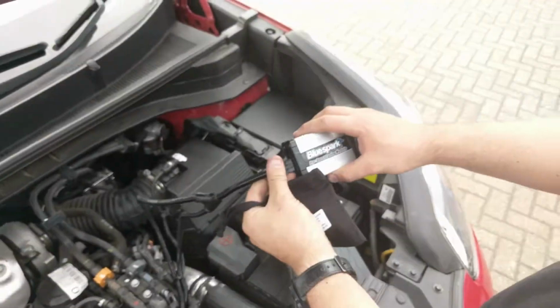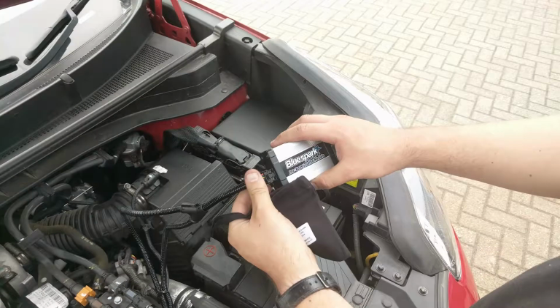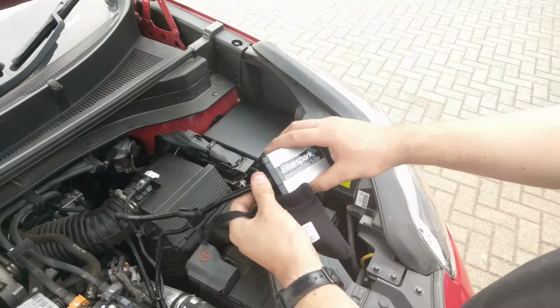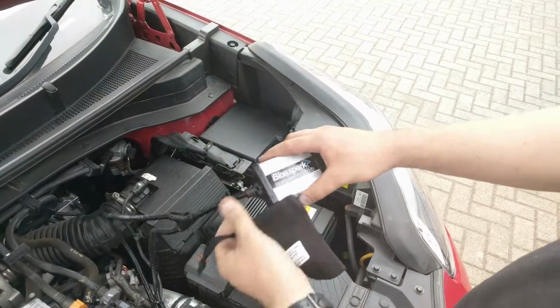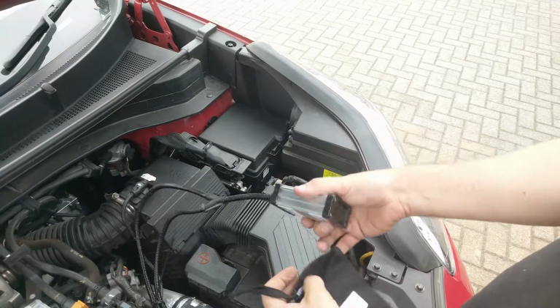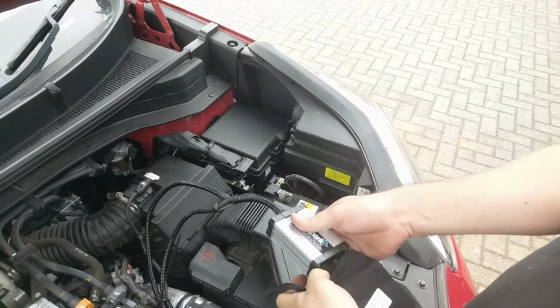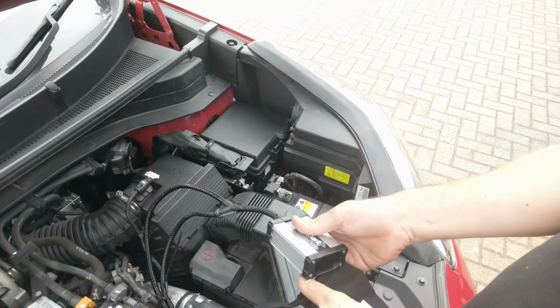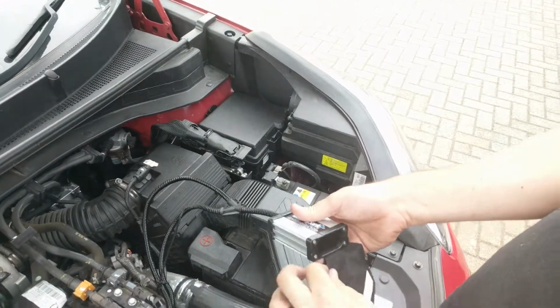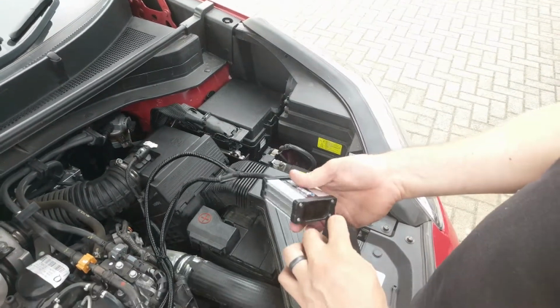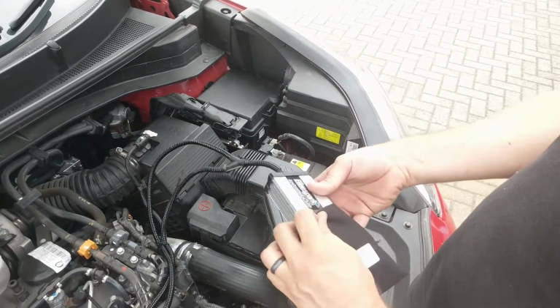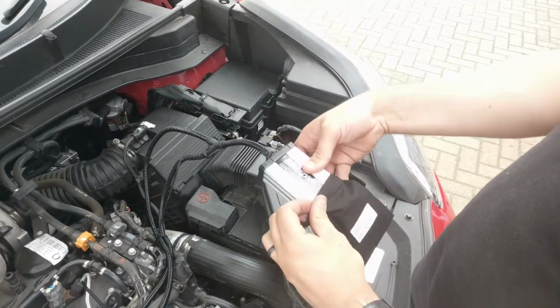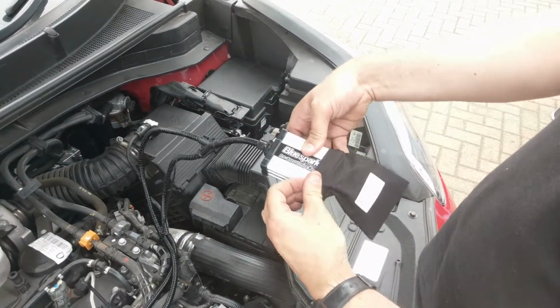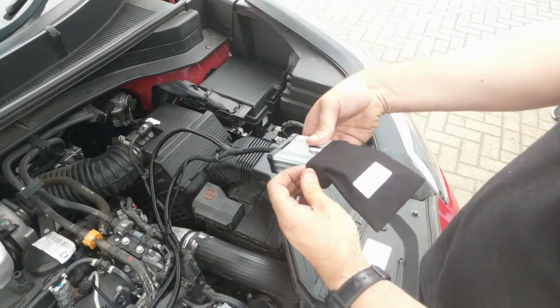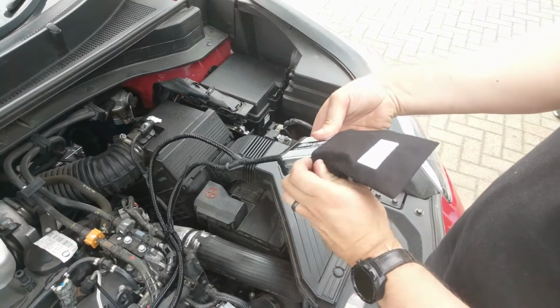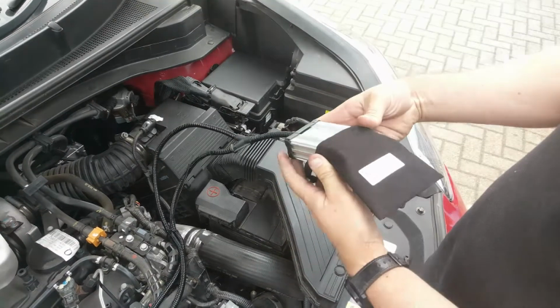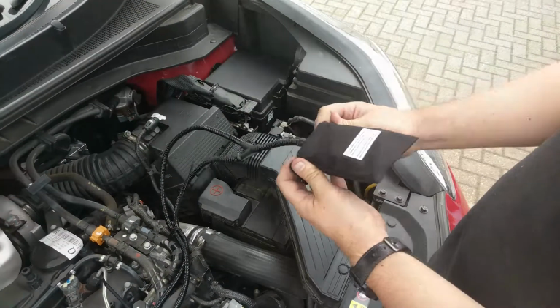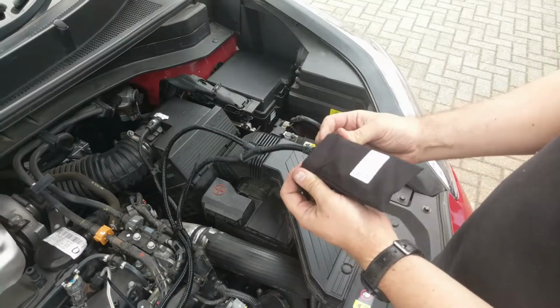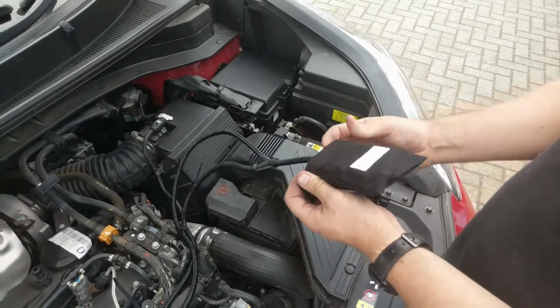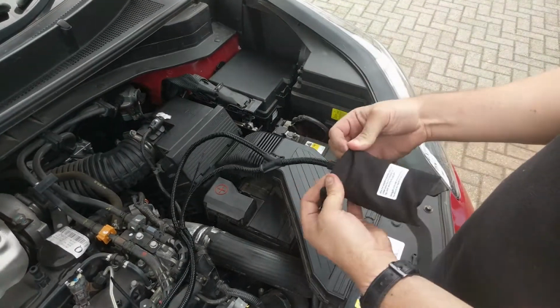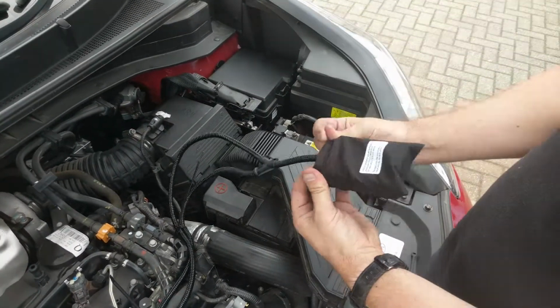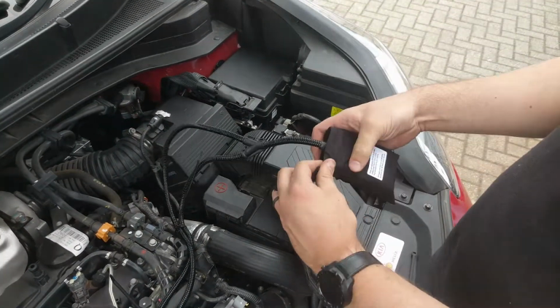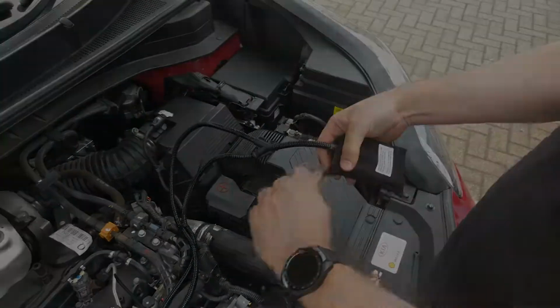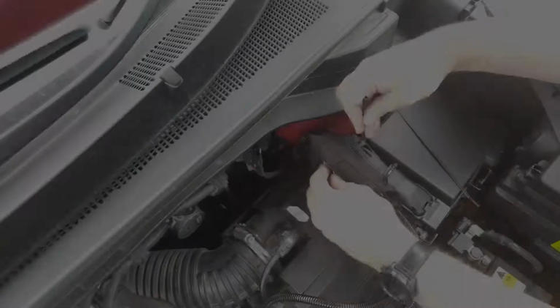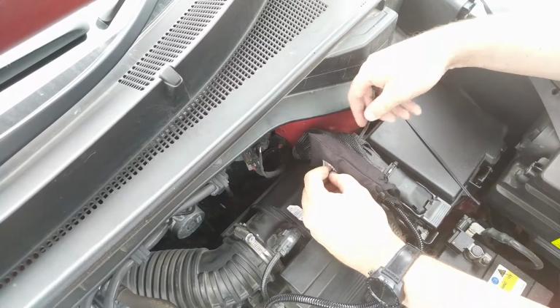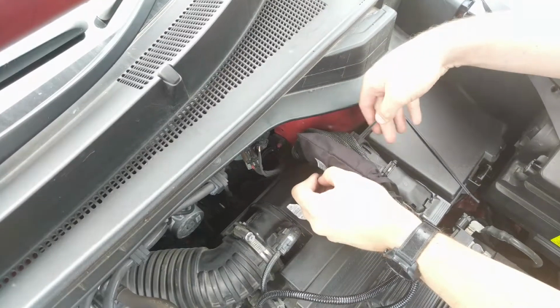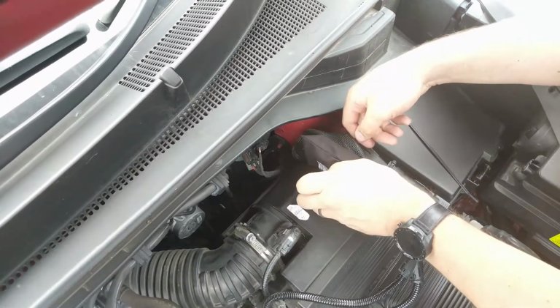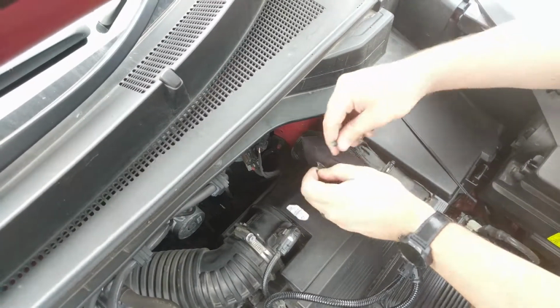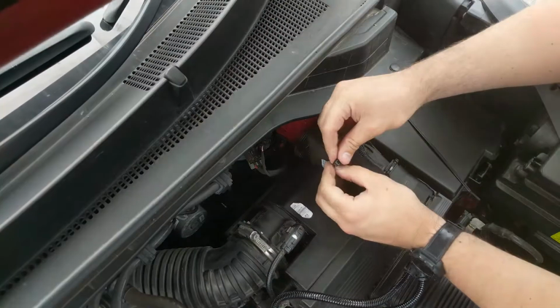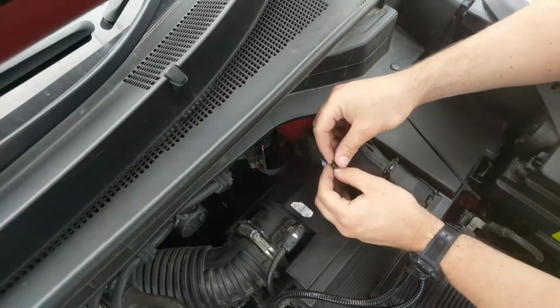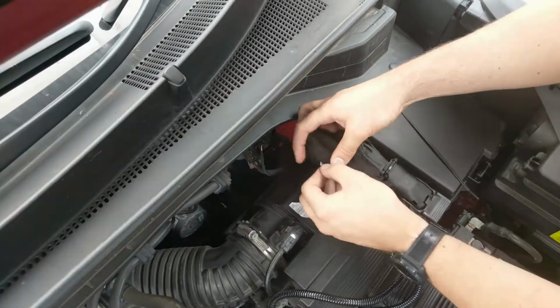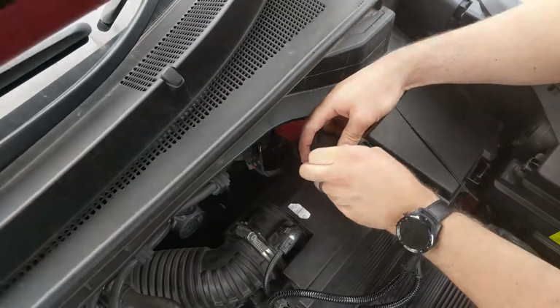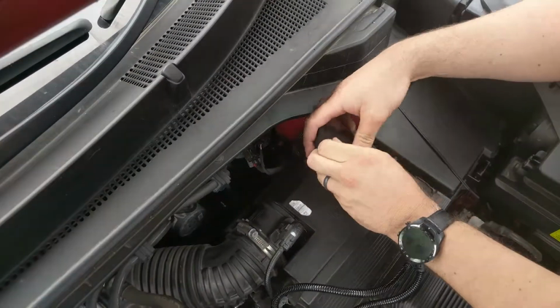Route the tuning box and wiring harness away from direct heat or moving parts. Secure the unit and tidy the wiring harness with the cable ties provided.